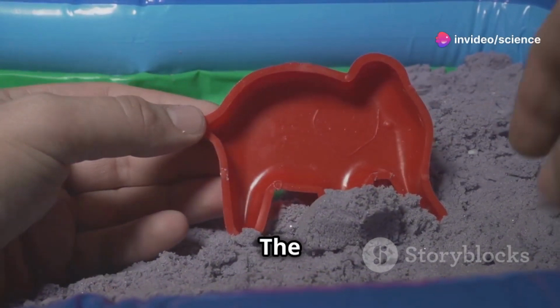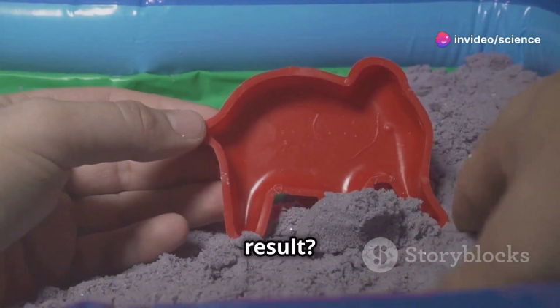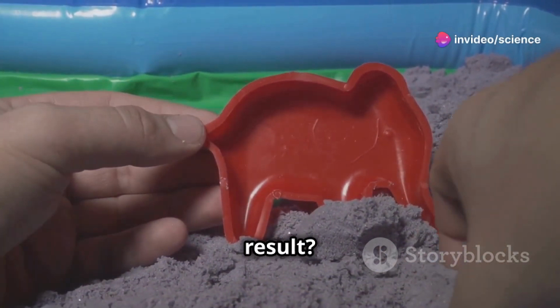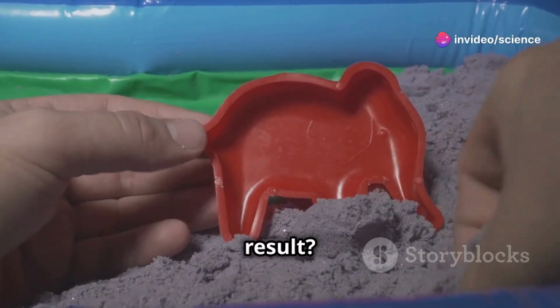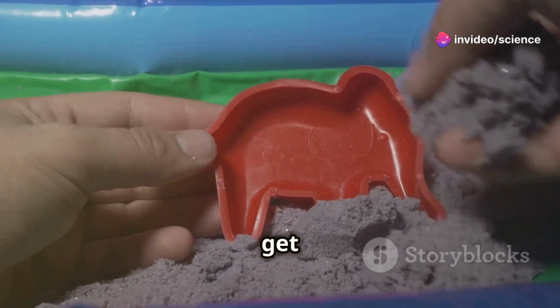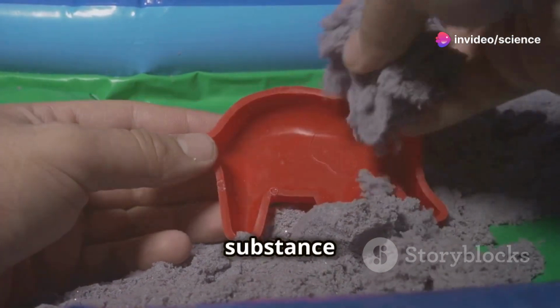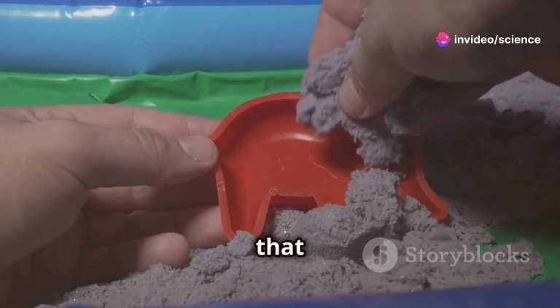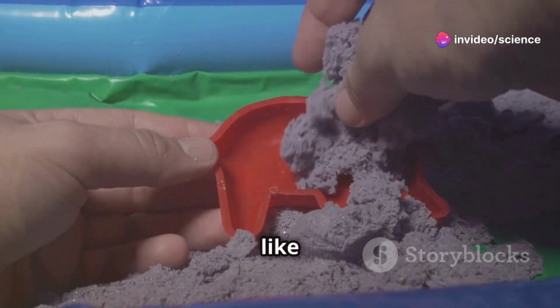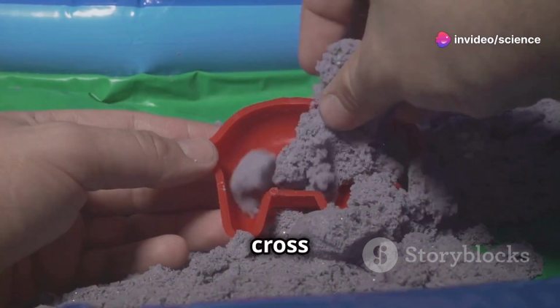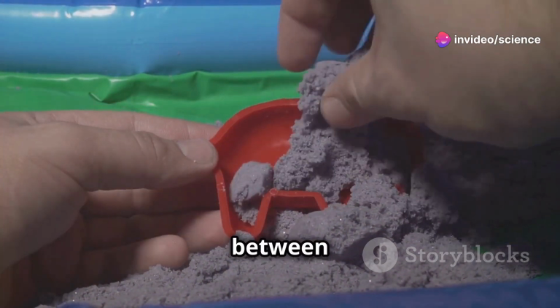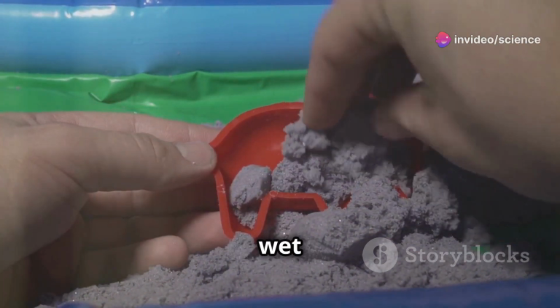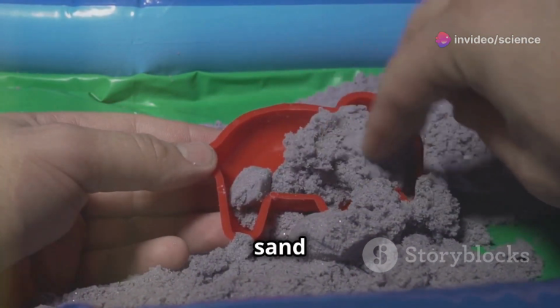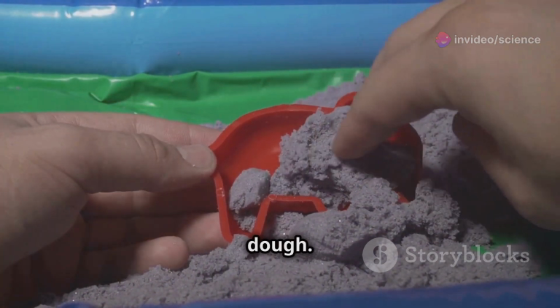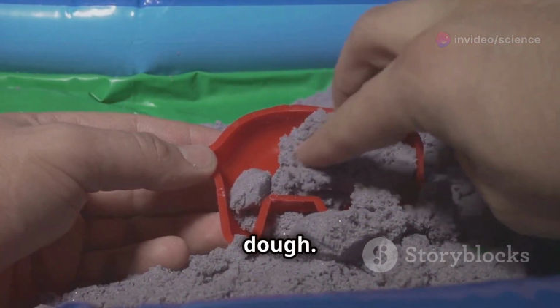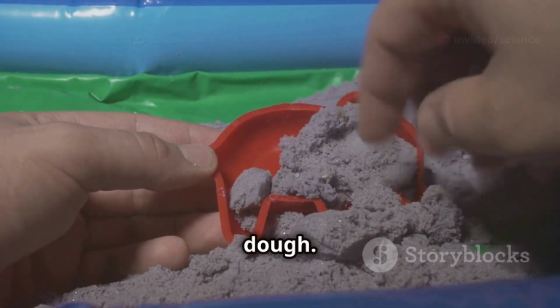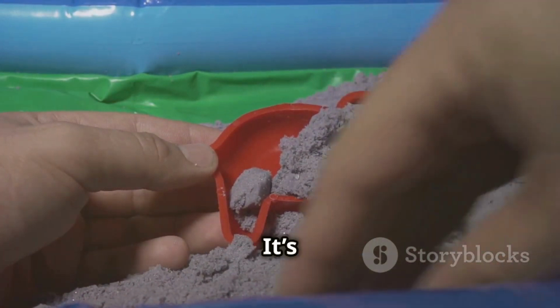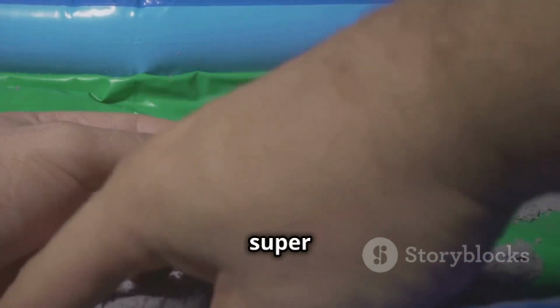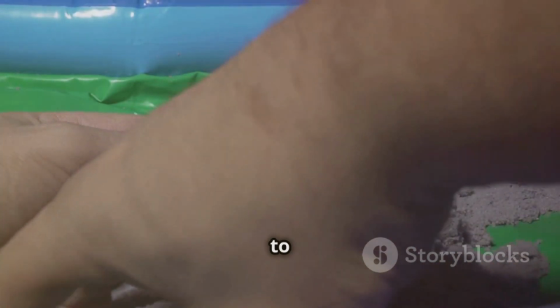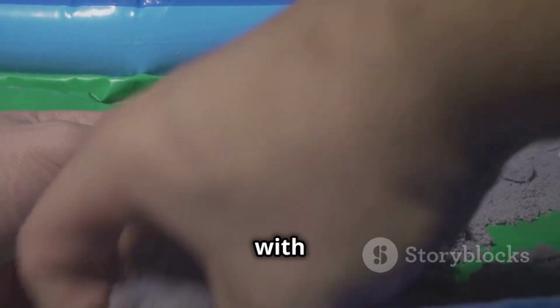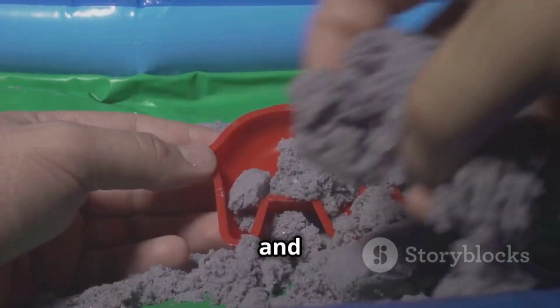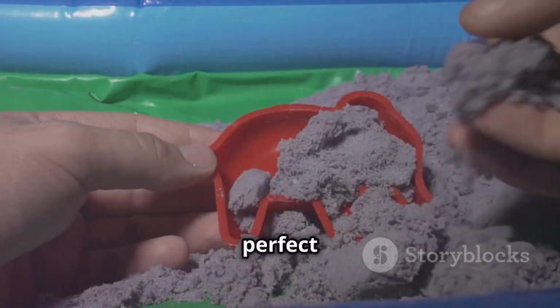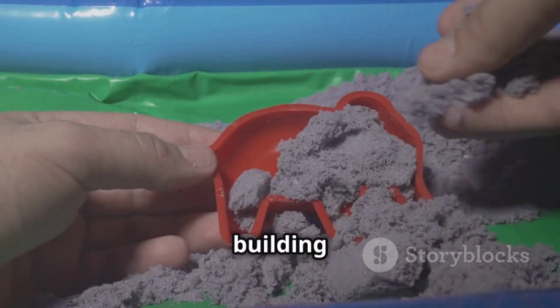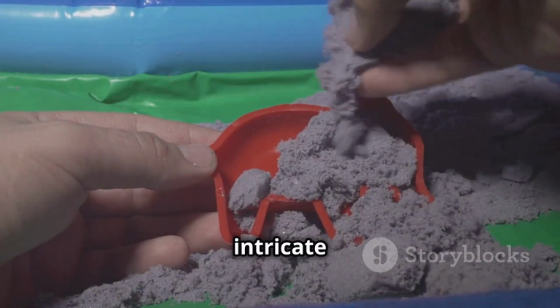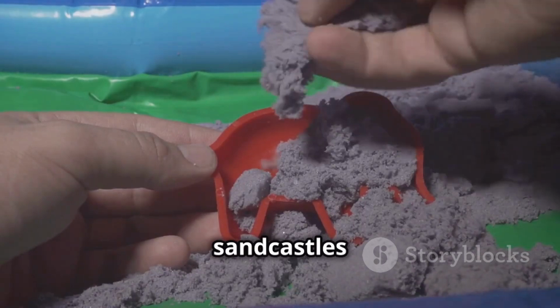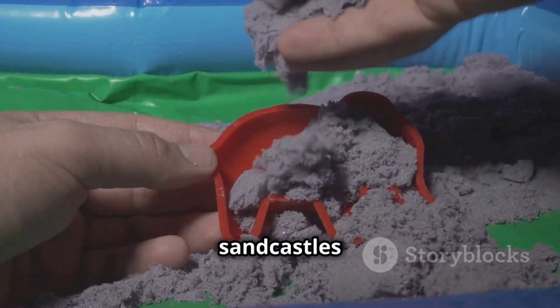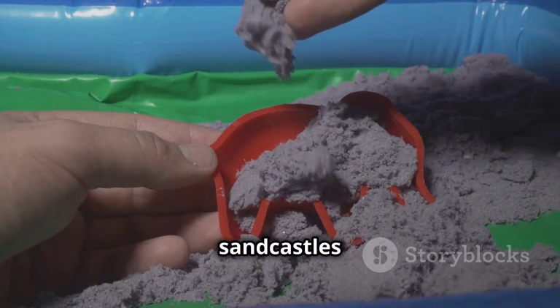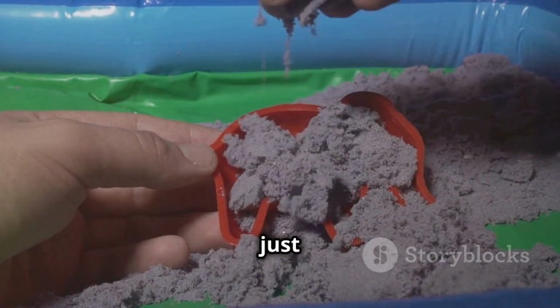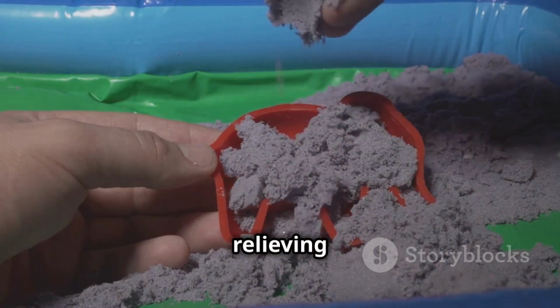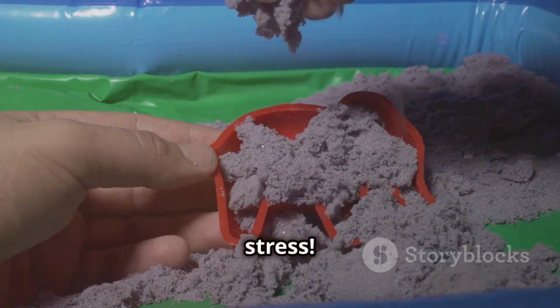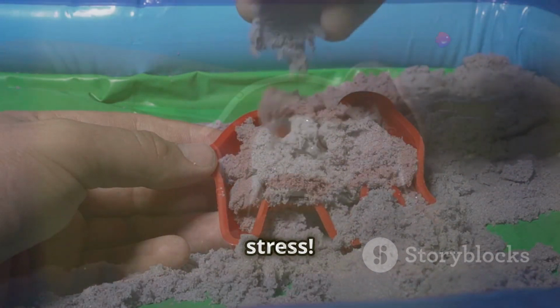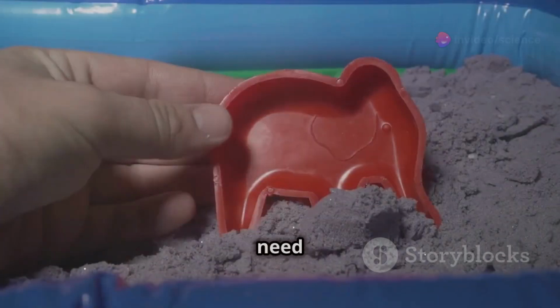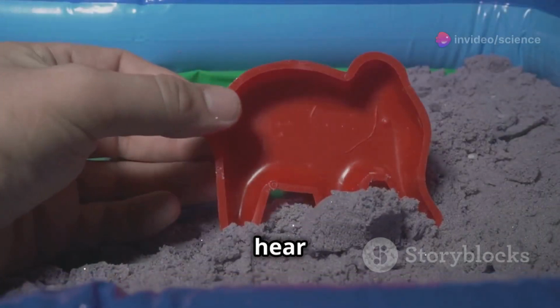The result? You get a substance that feels like a cross between wet sand and dough. It's super fun to play with and perfect for building intricate sandcastles or just relieving stress.